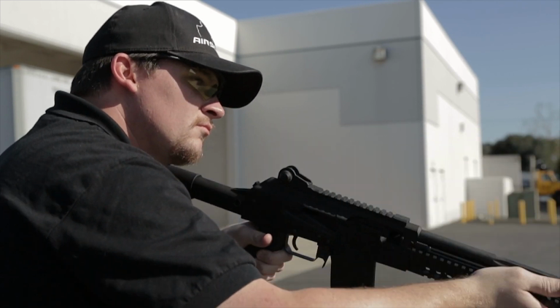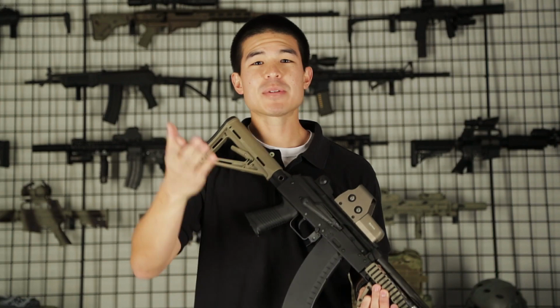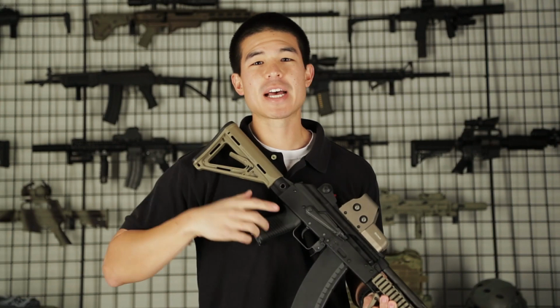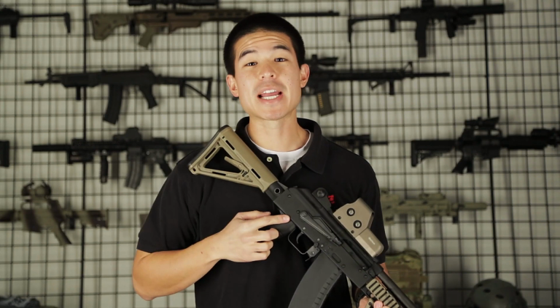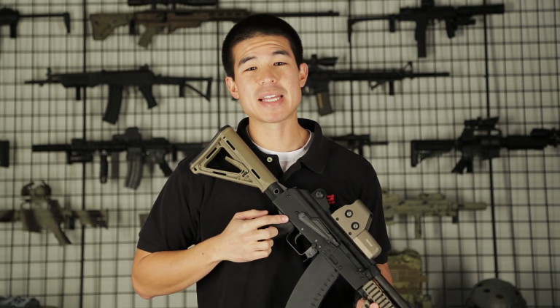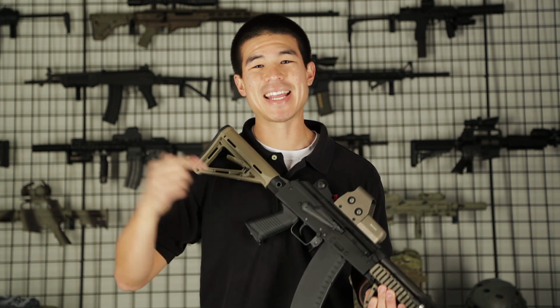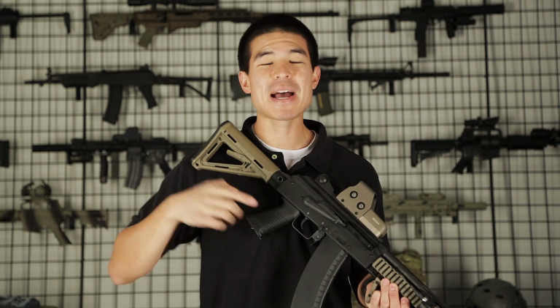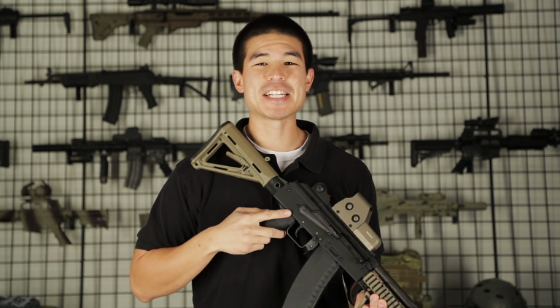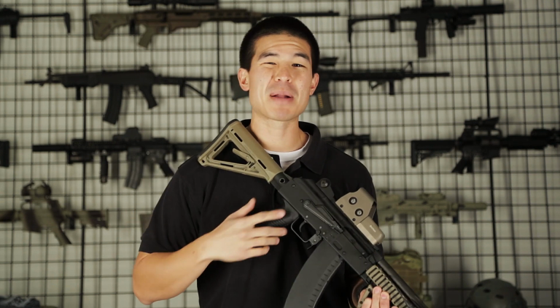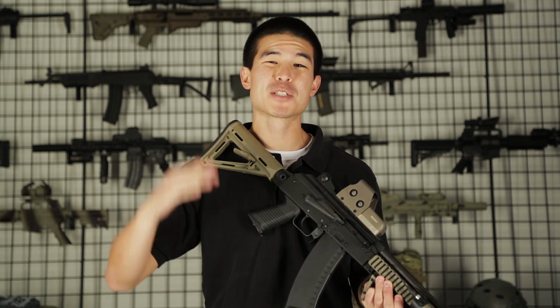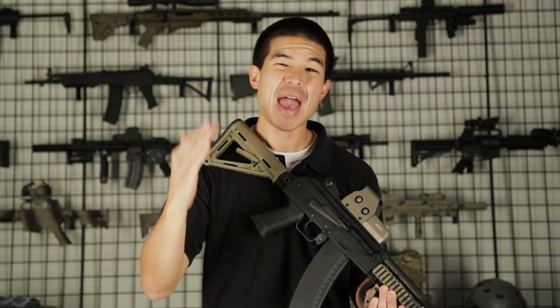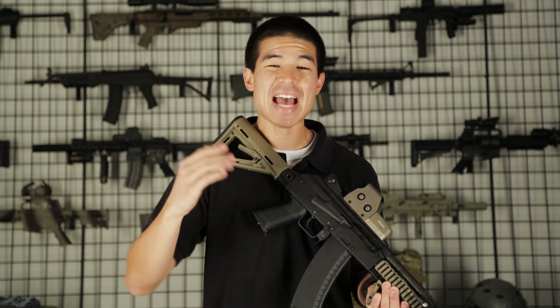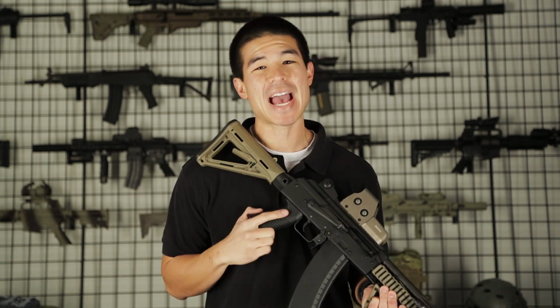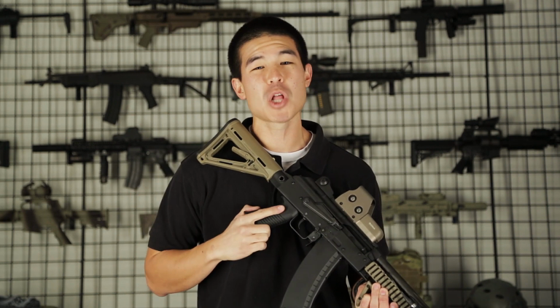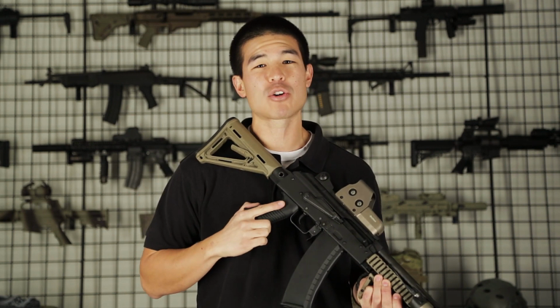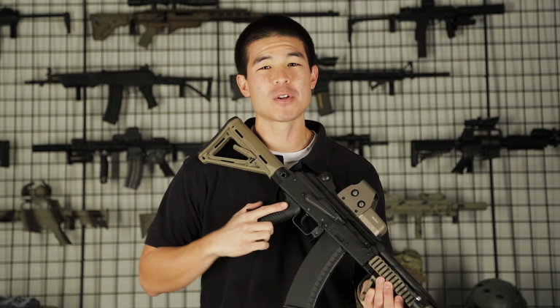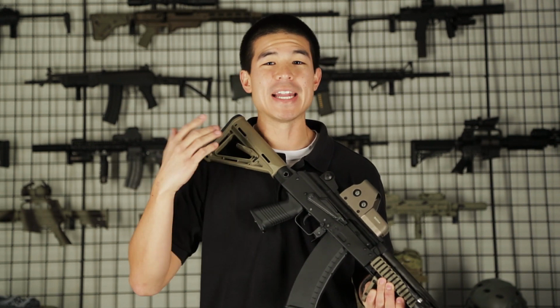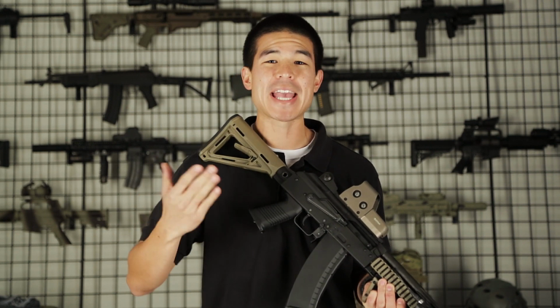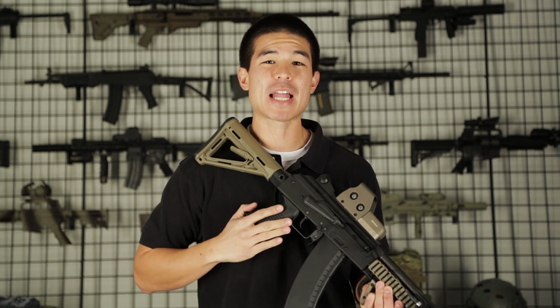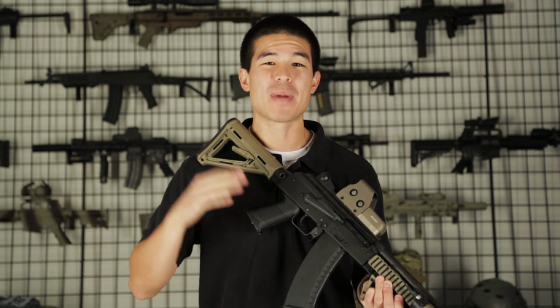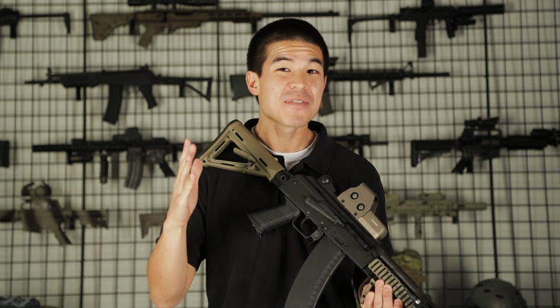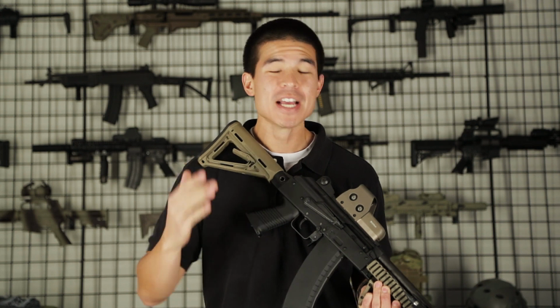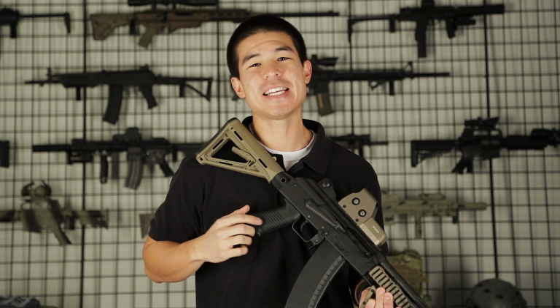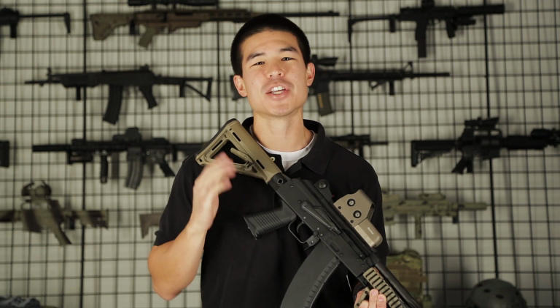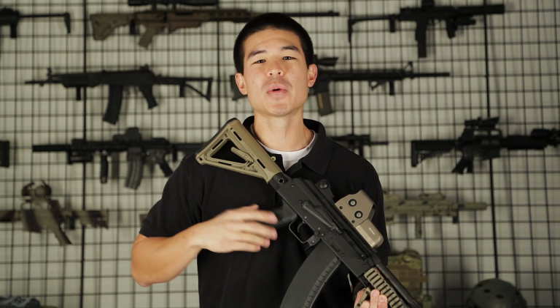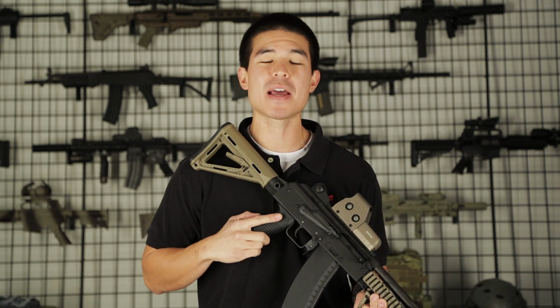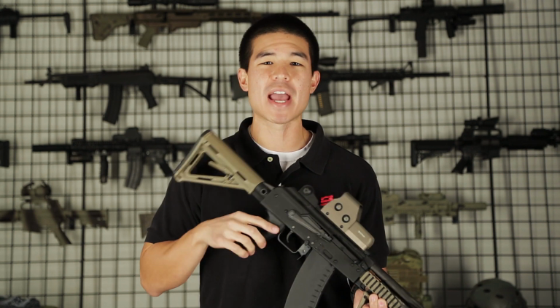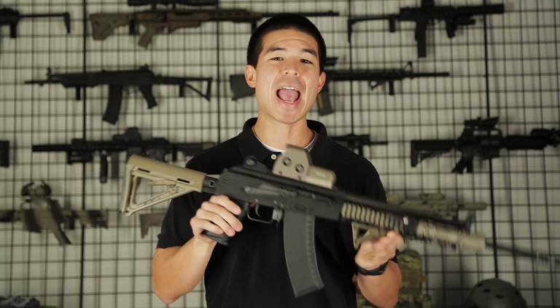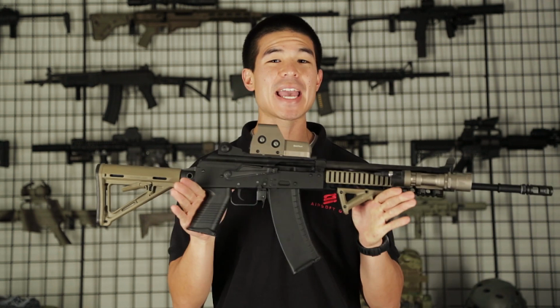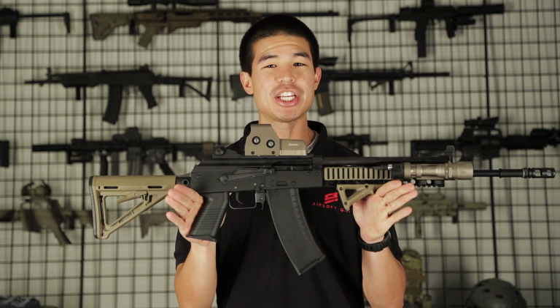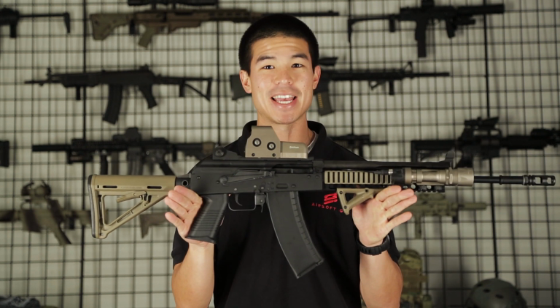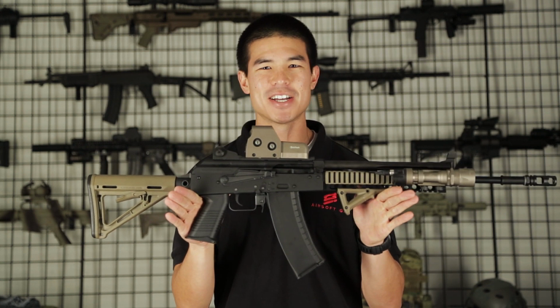Hey, what's up guys, my name is Daniel and in my hands is probably the most badass gas blowback rifle in AK platform ever — this is the new KWA AKG KCR.